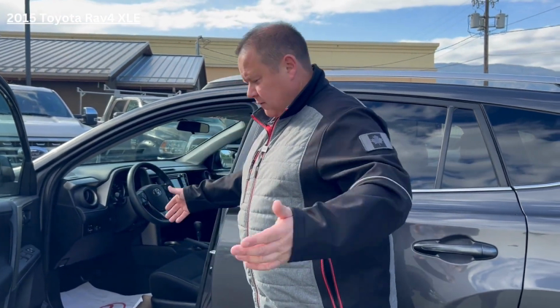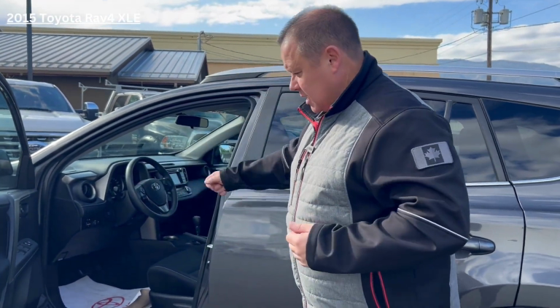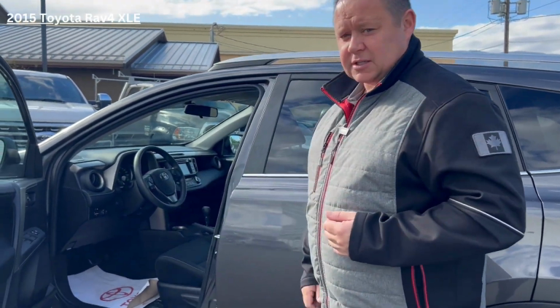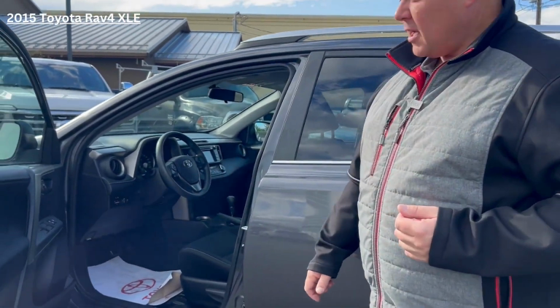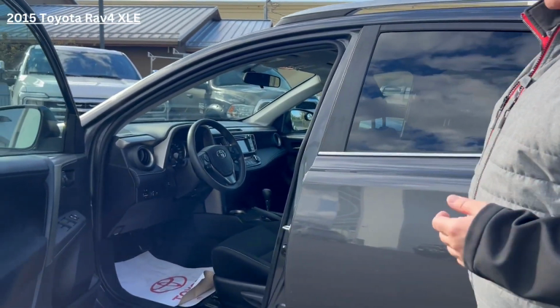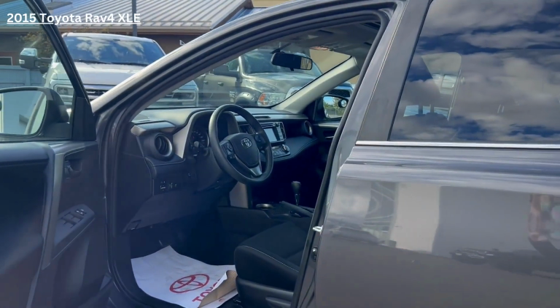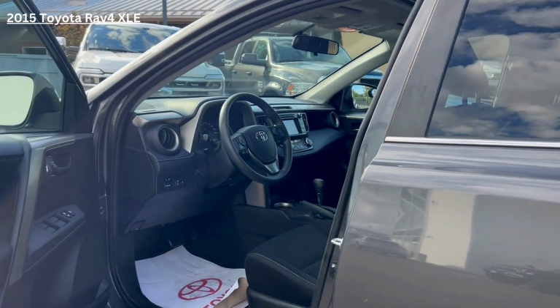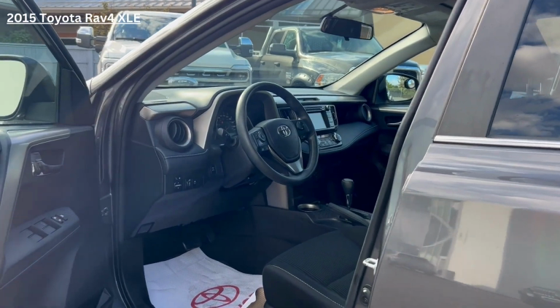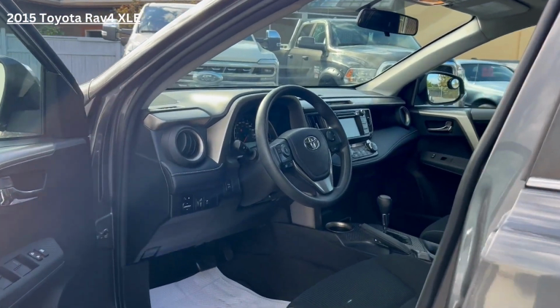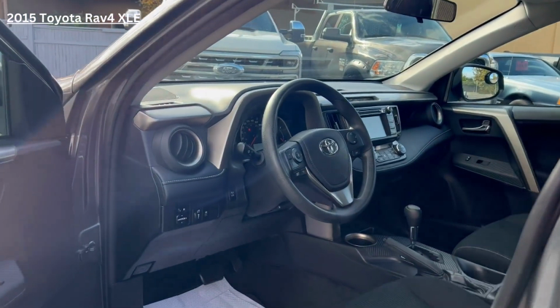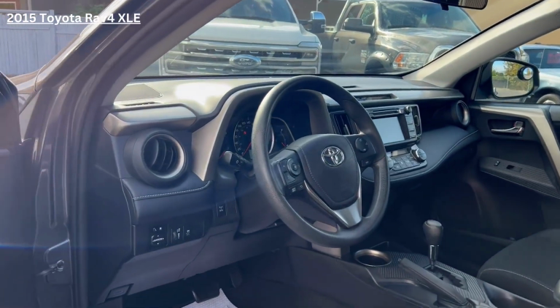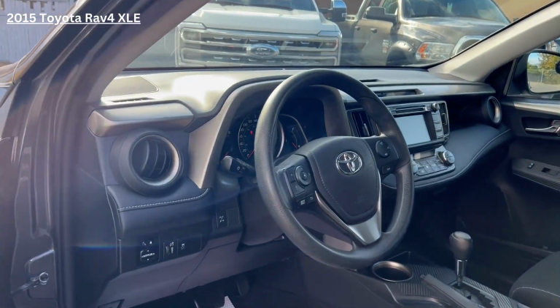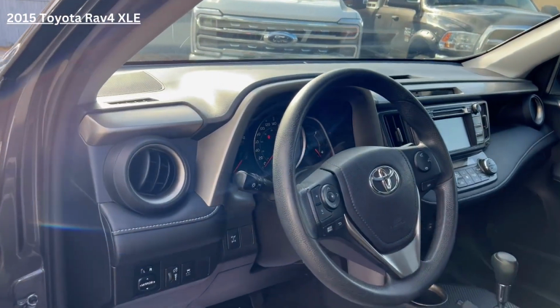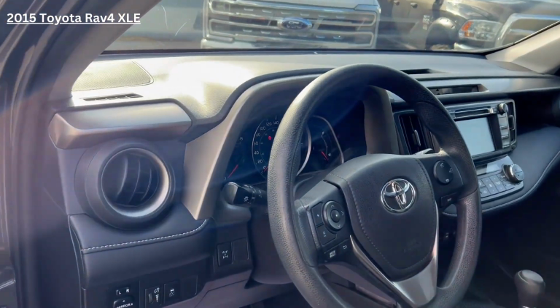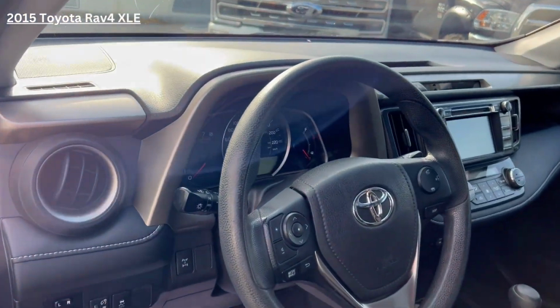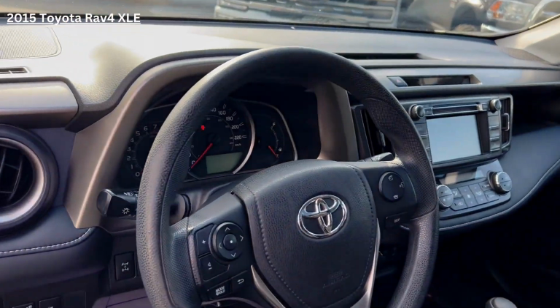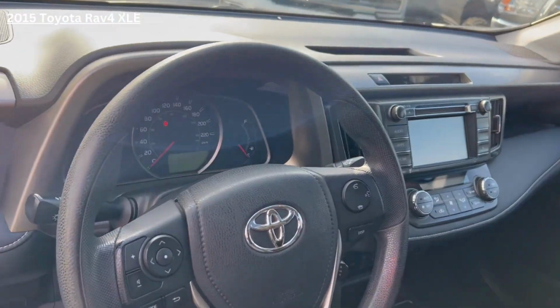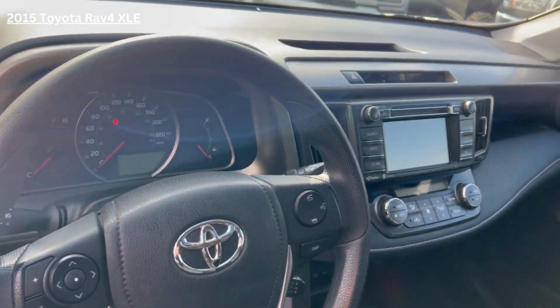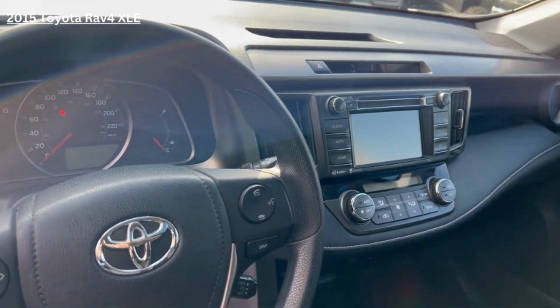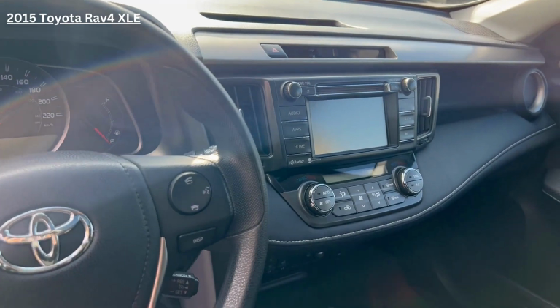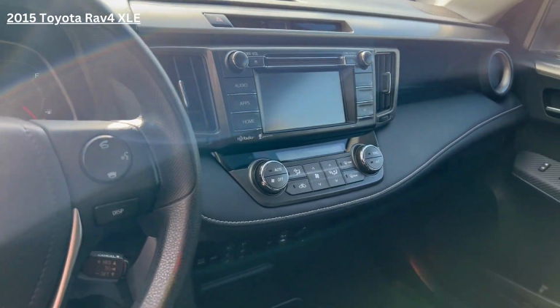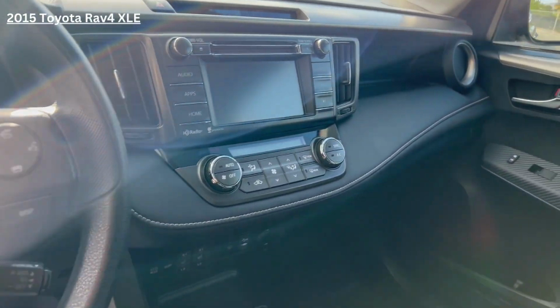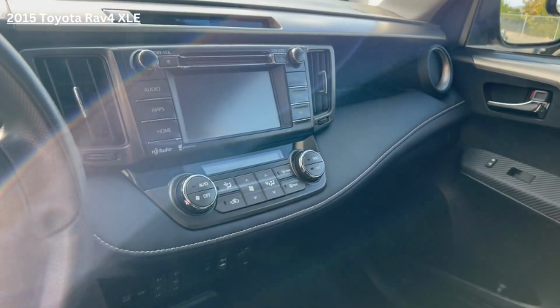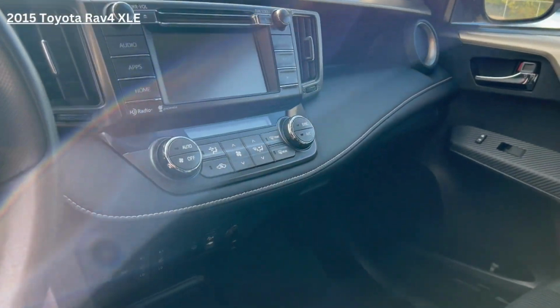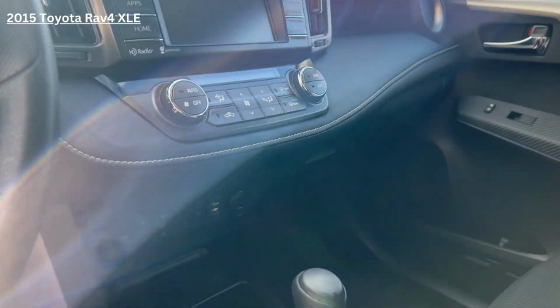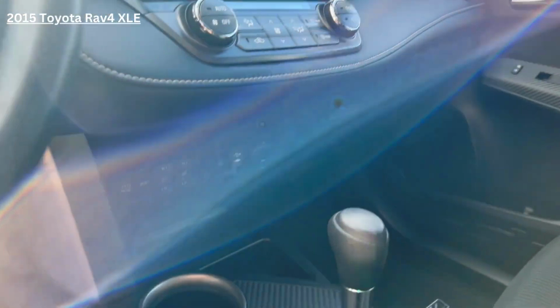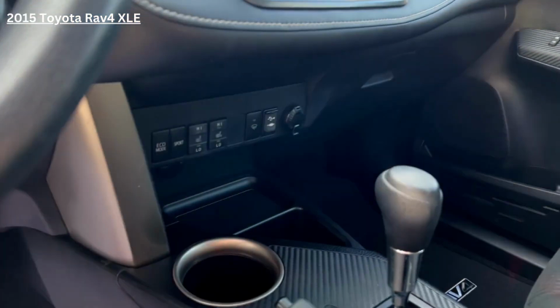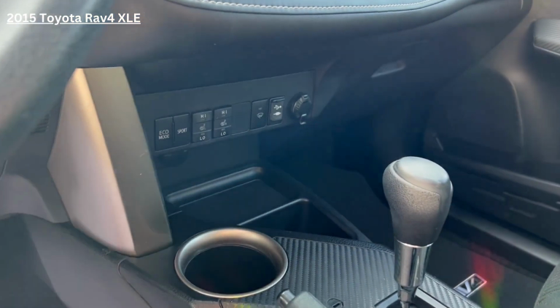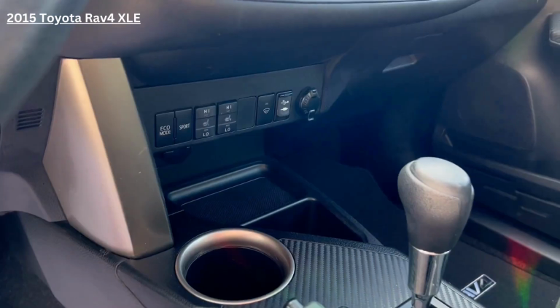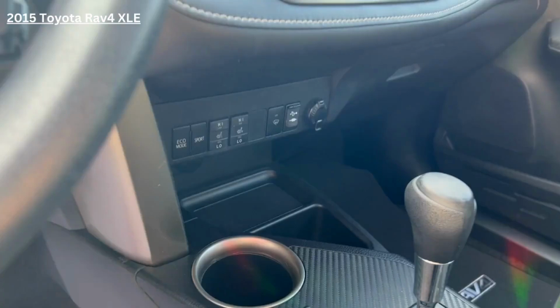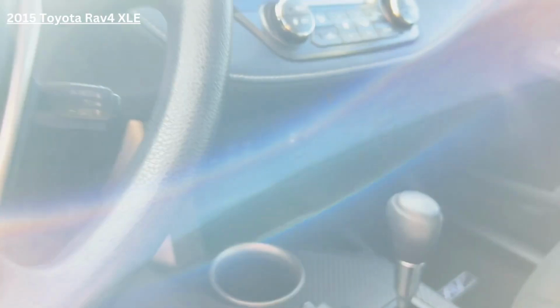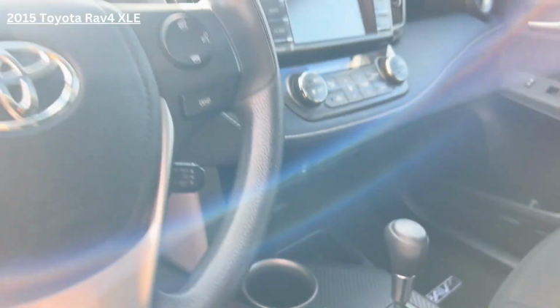If you'd like to take a look inside, you will see the larger screen, which will take all your contacts from your phone and alert you when you get text messages and so on. And just below that, we have our dual climate control, and below that there is your heated seats and your drive mode selects.